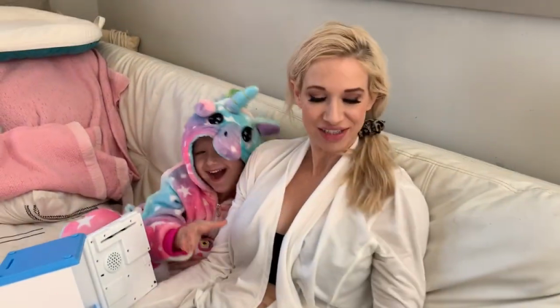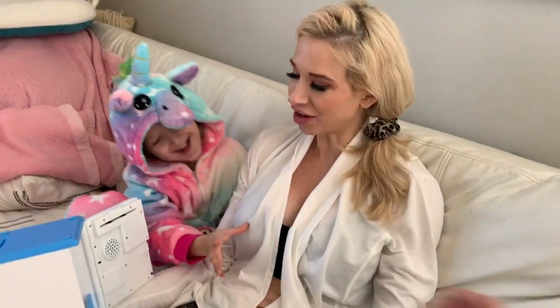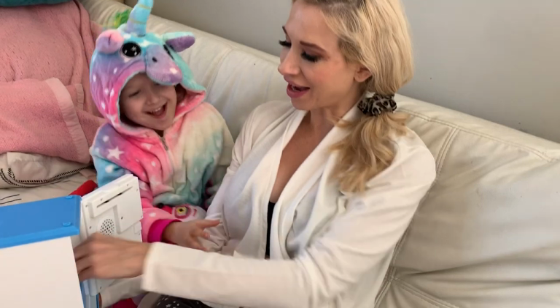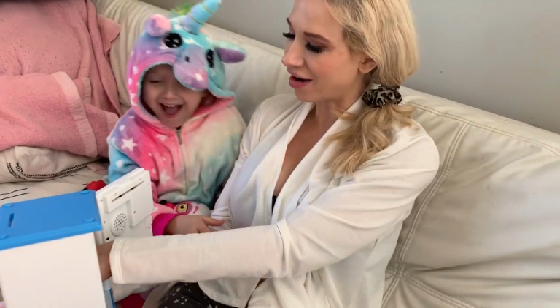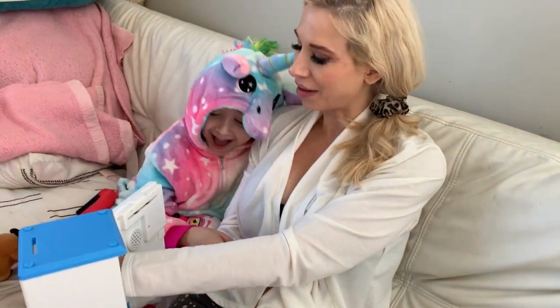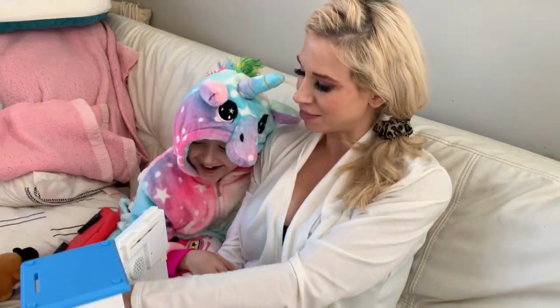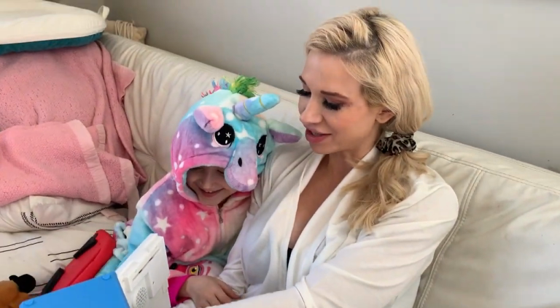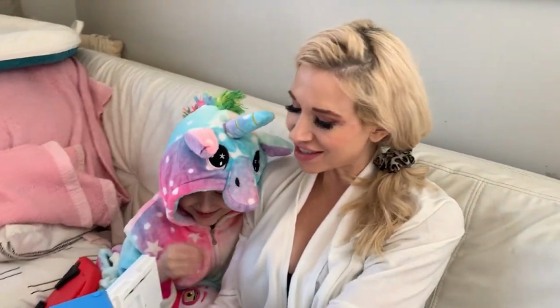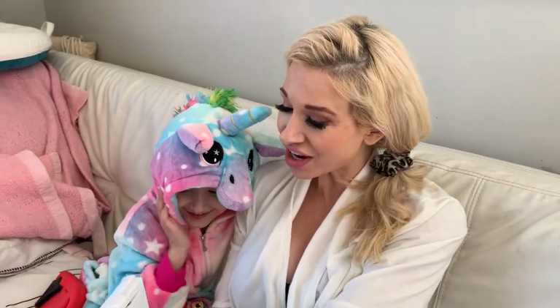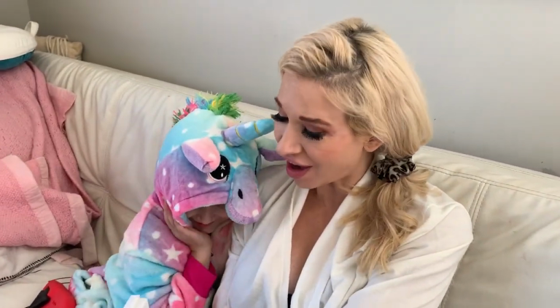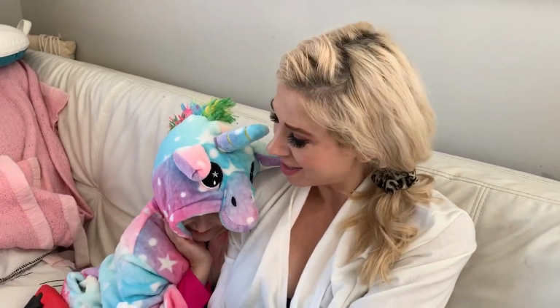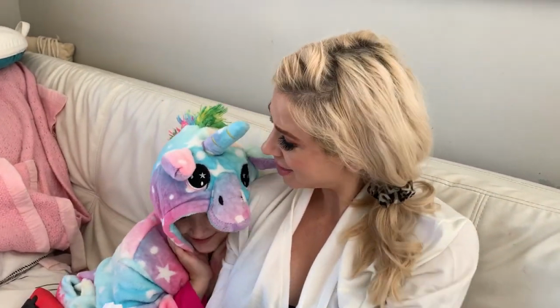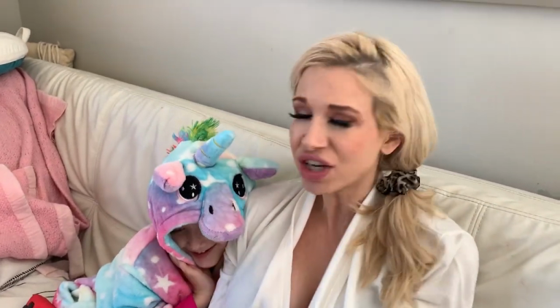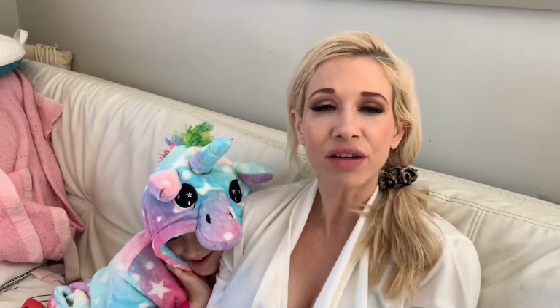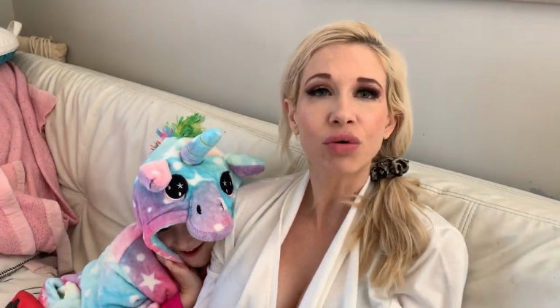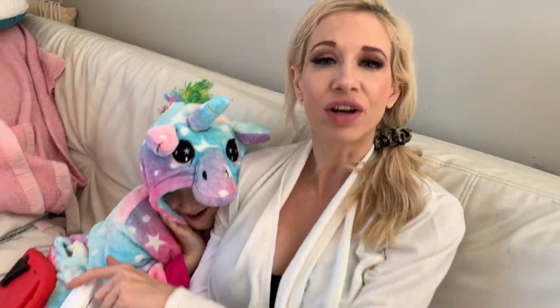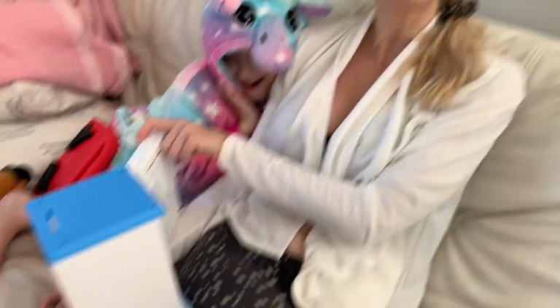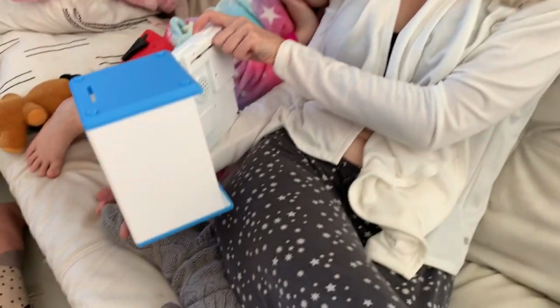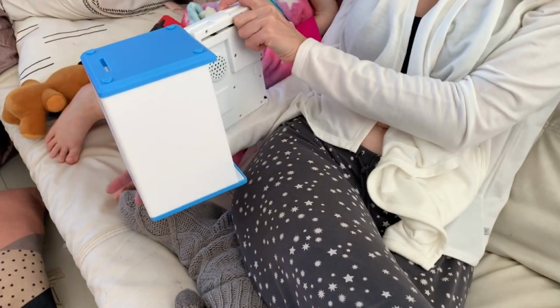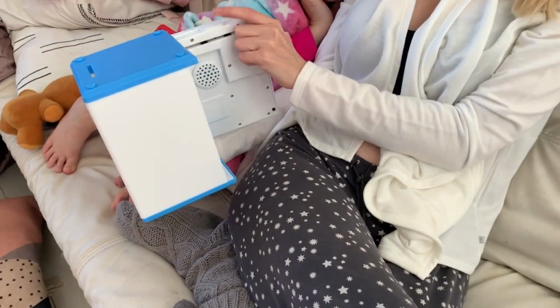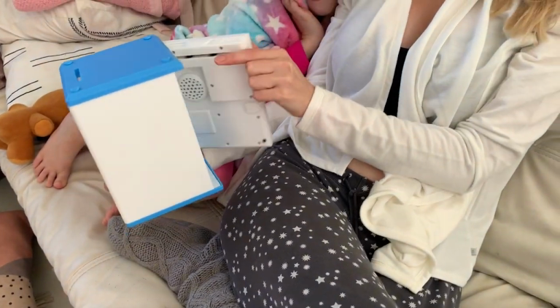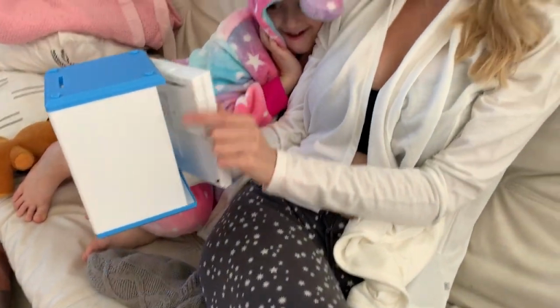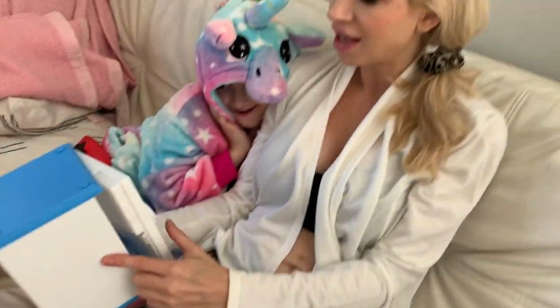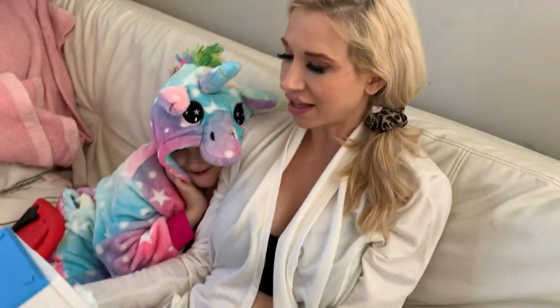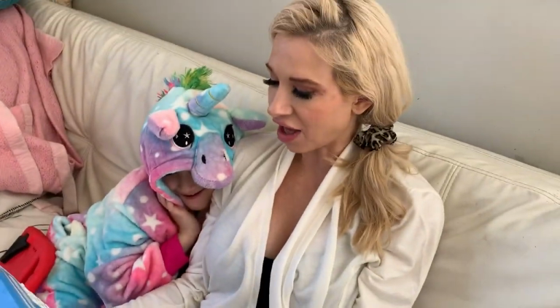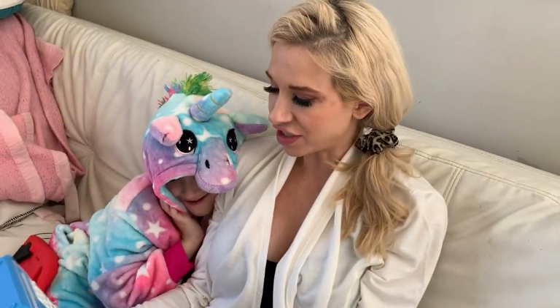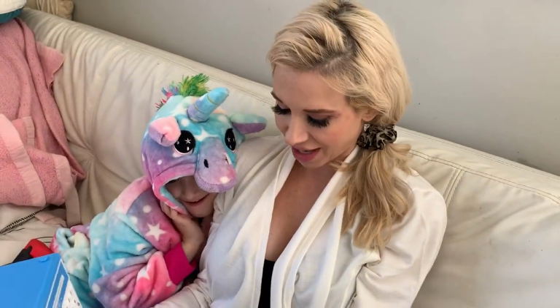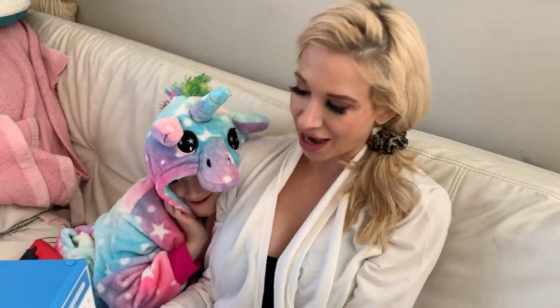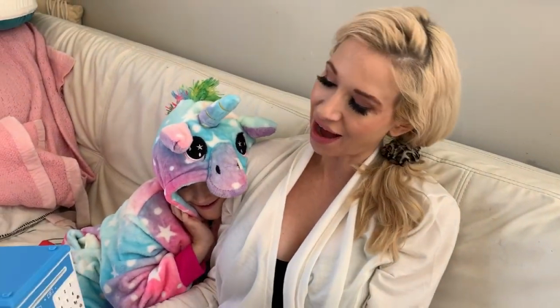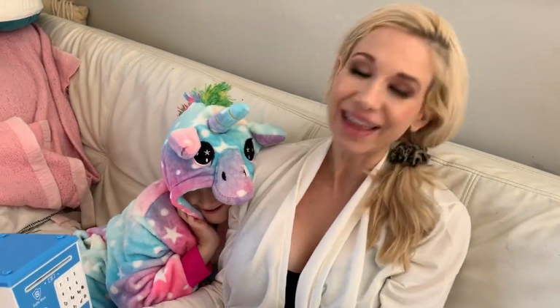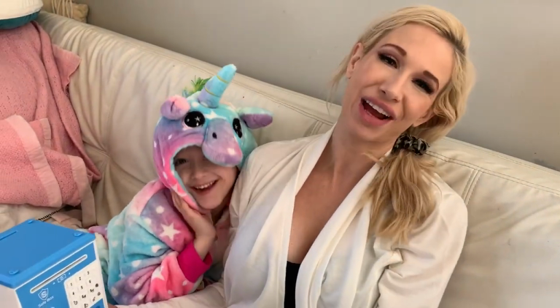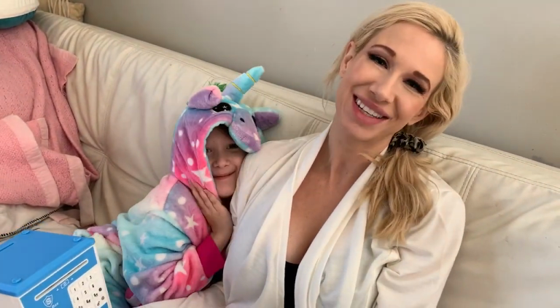Now I can open it up and get my dollar back out and get my coins back out. This is such a fun safe — it's a great learning tool for your kids to teach them about saving money, and they can have a lot of fun doing it. I highly recommend it.